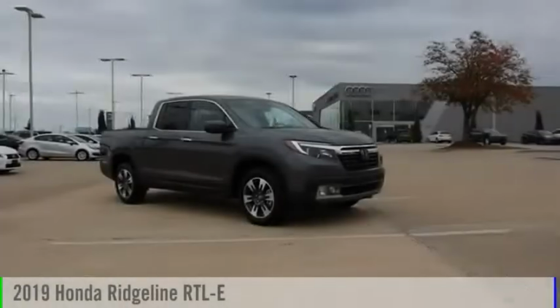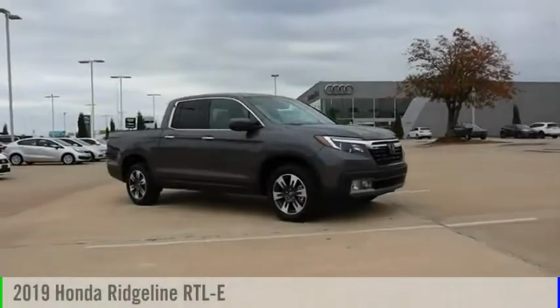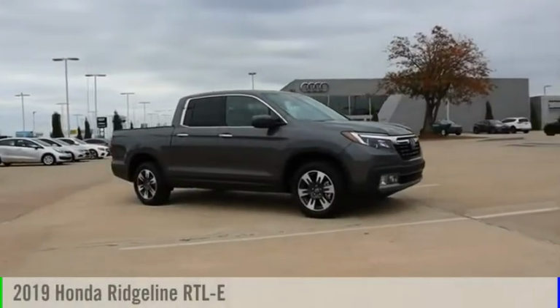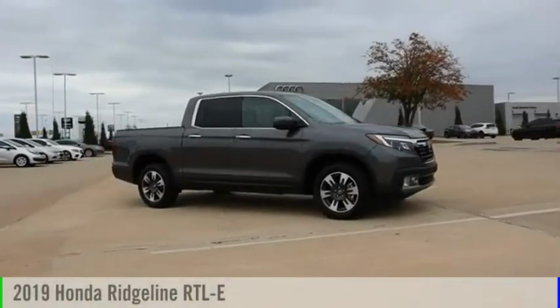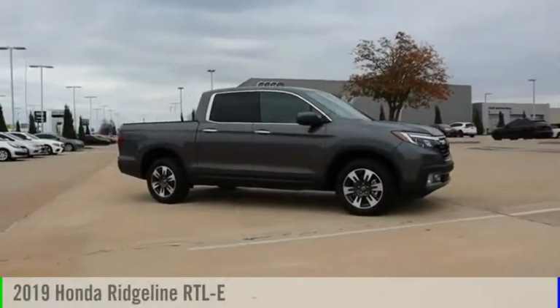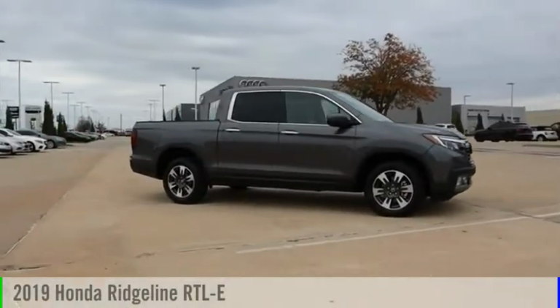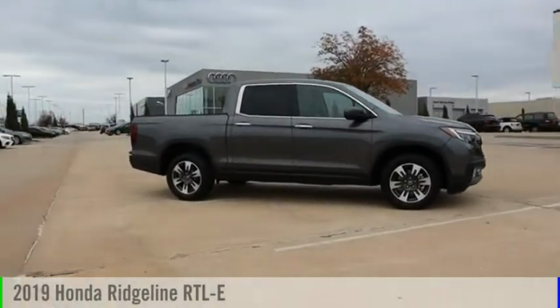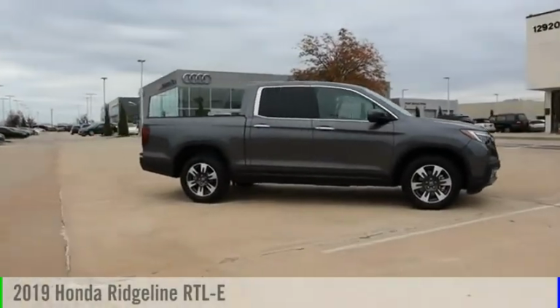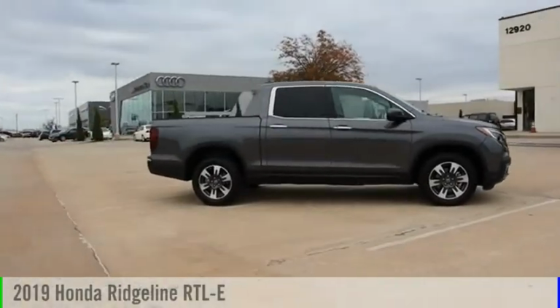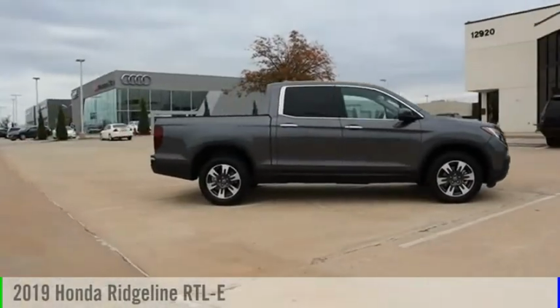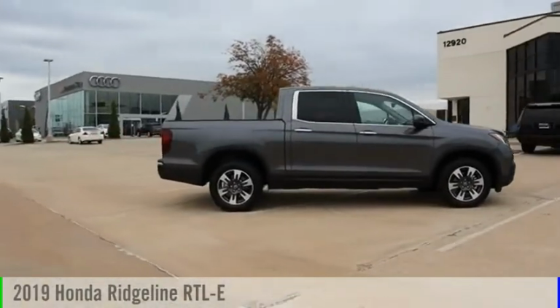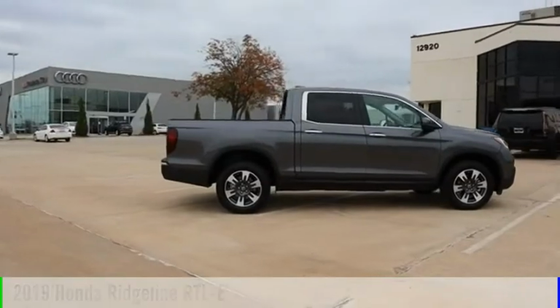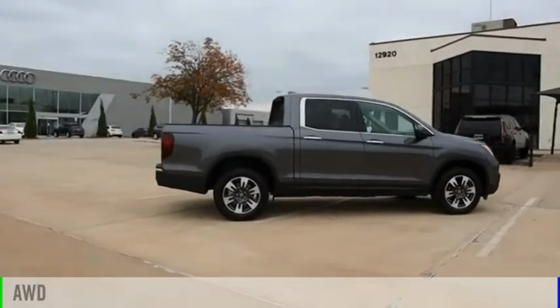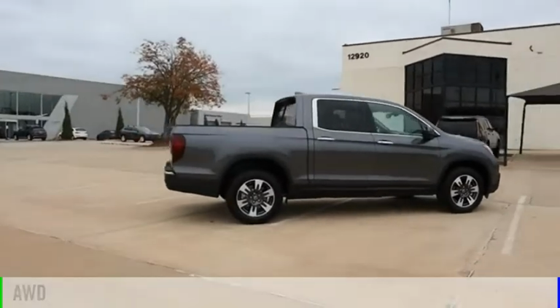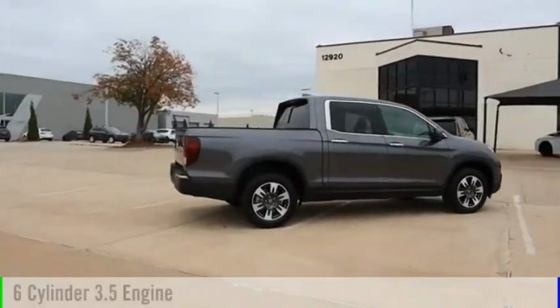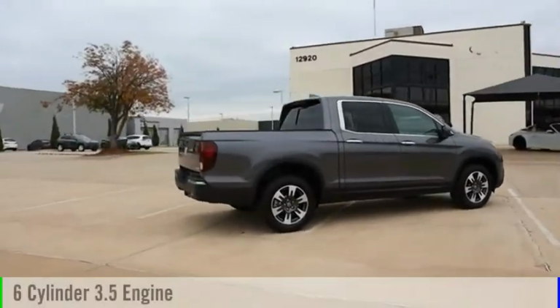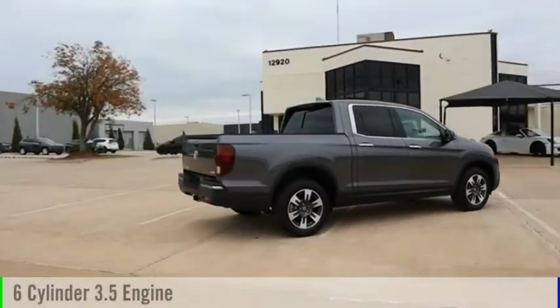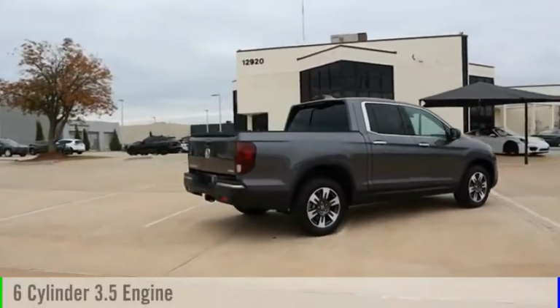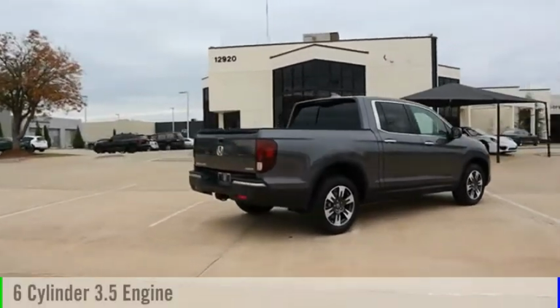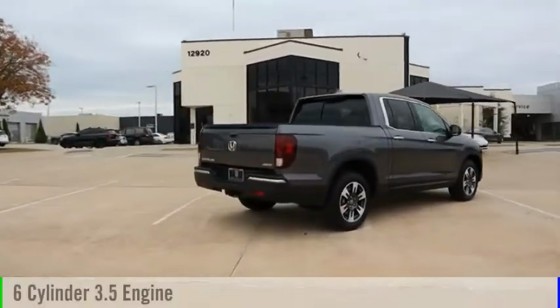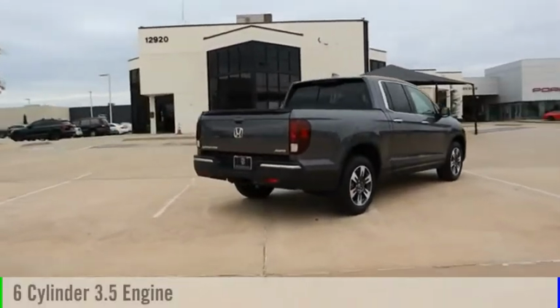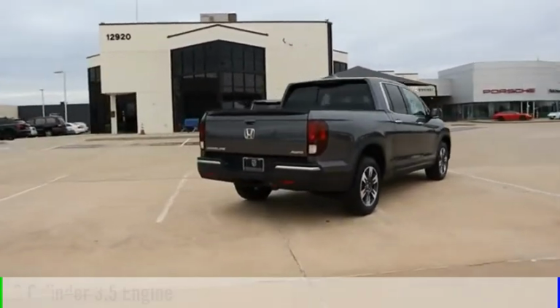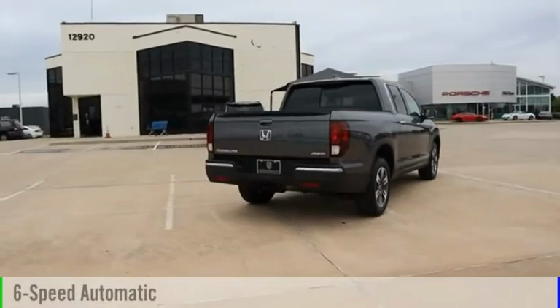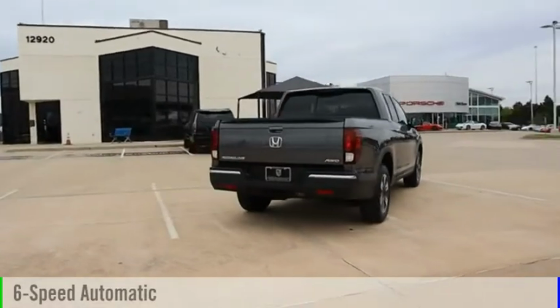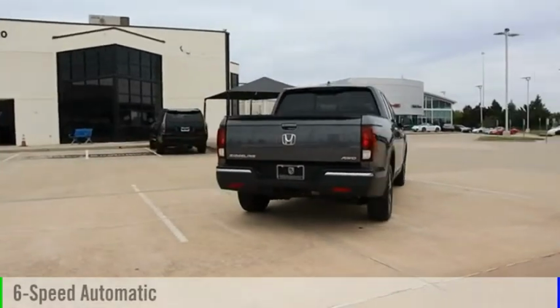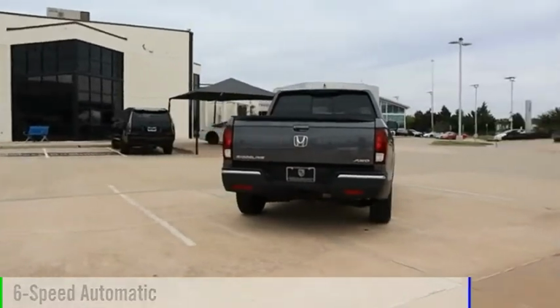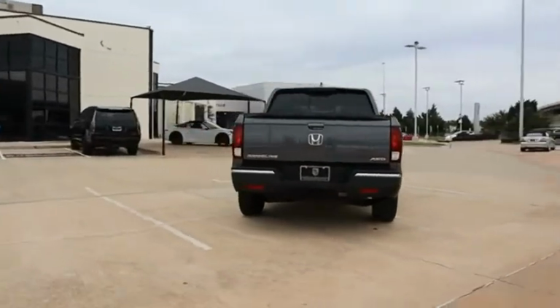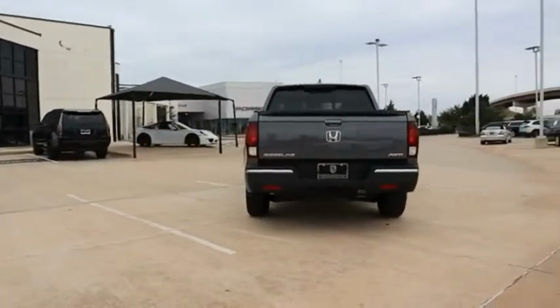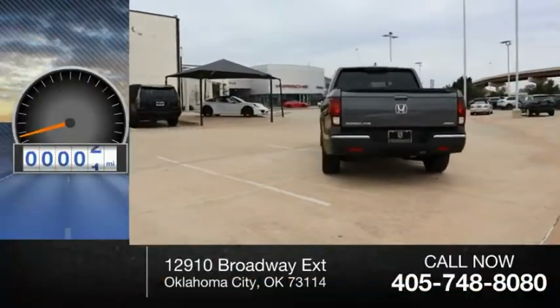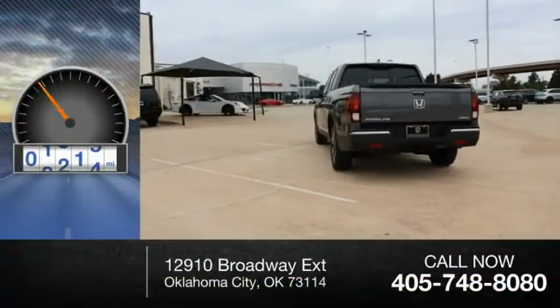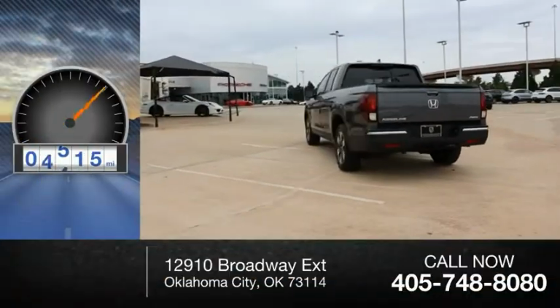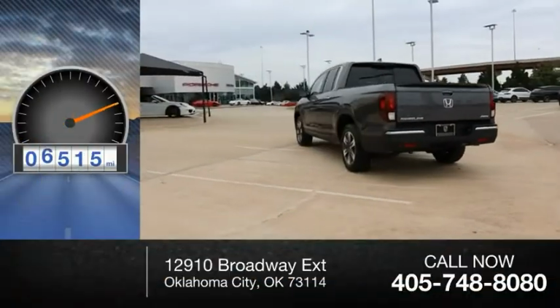You are going to love the 2019 Ridgeline. This vehicle is powered by an all-wheel drive, six-cylinder, 3.5-liter engine, and comes with a six-speed automatic transmission. This vehicle has less than 7,000 miles.